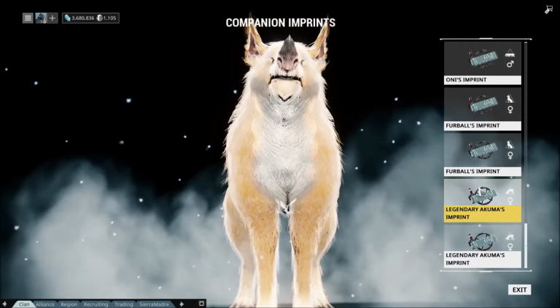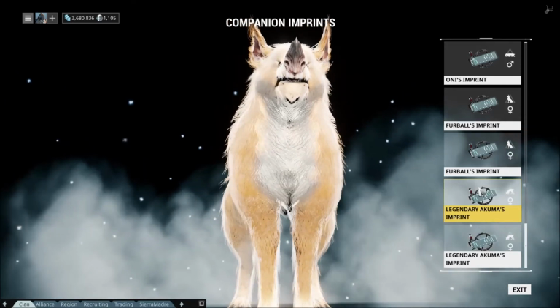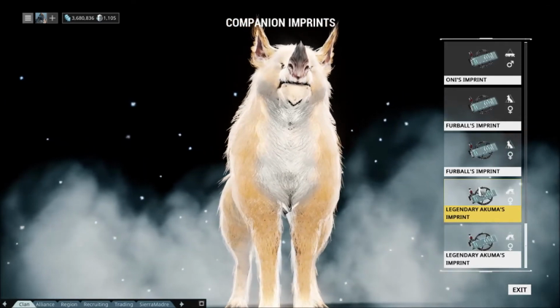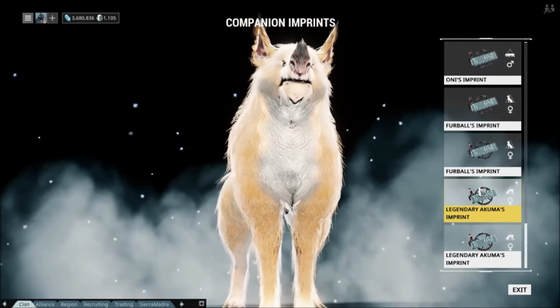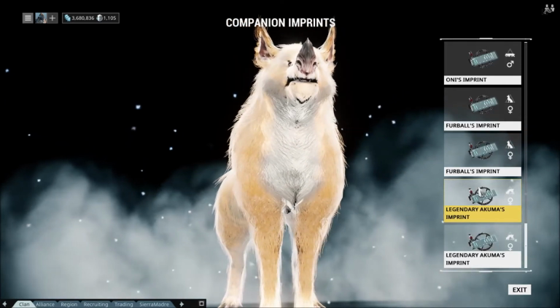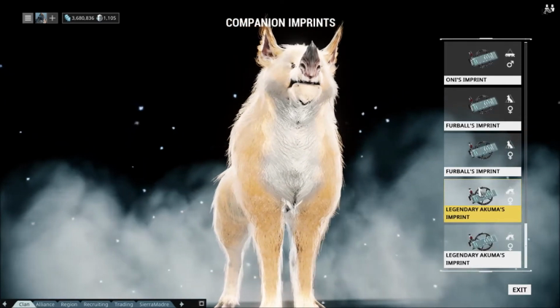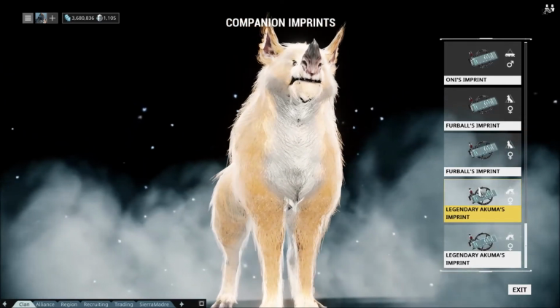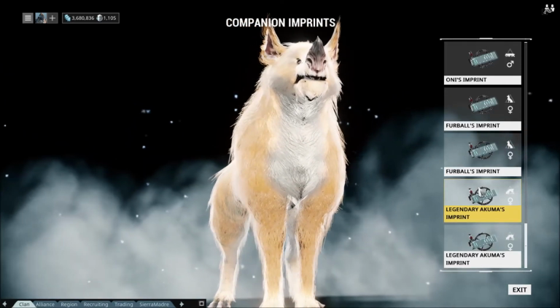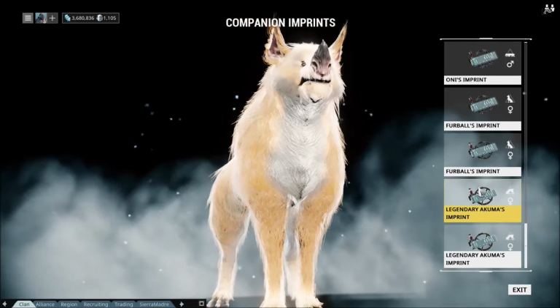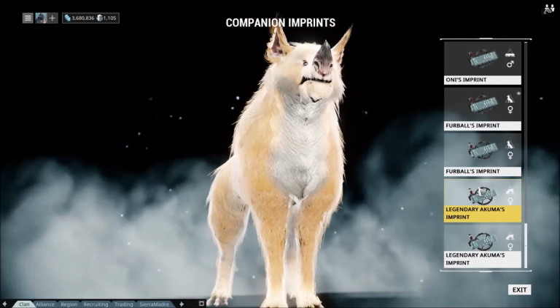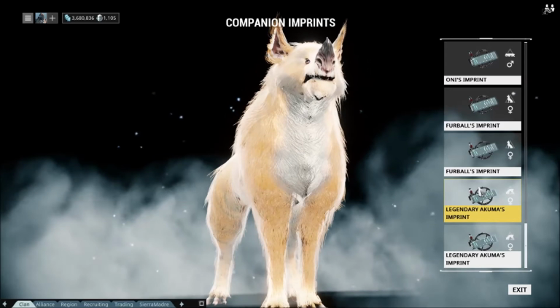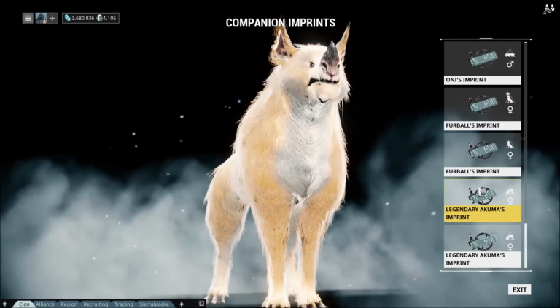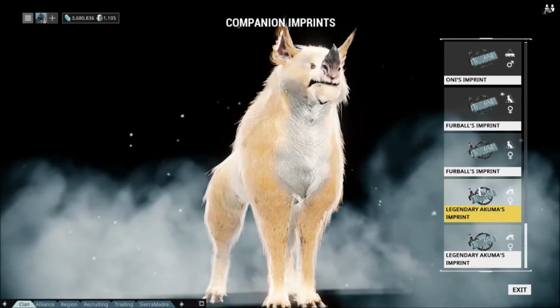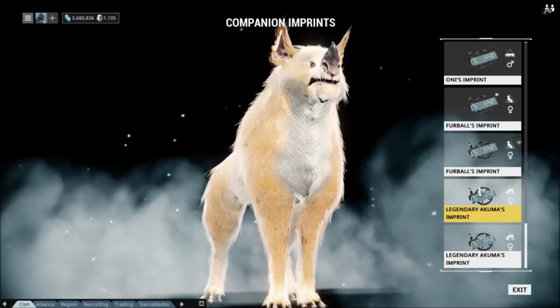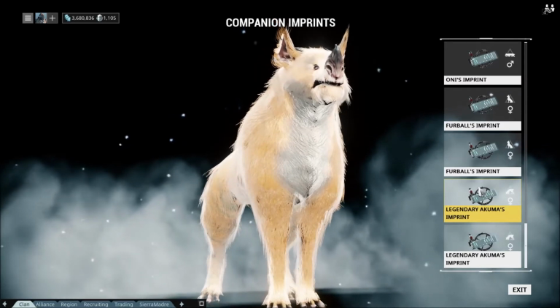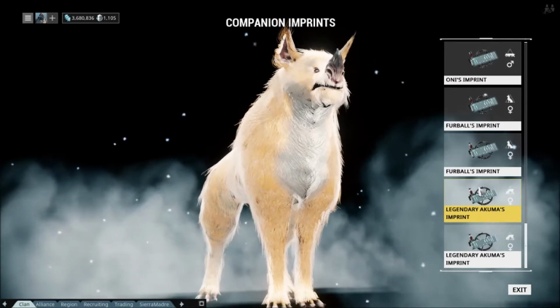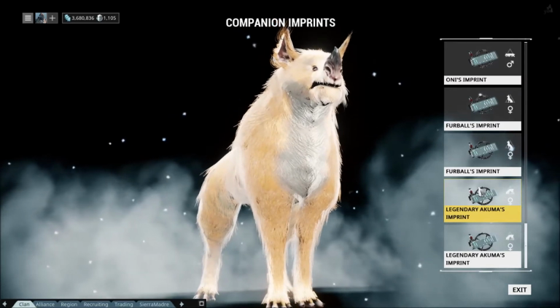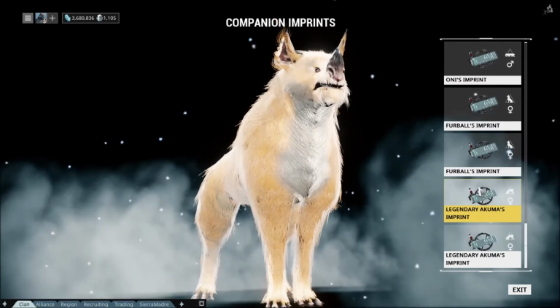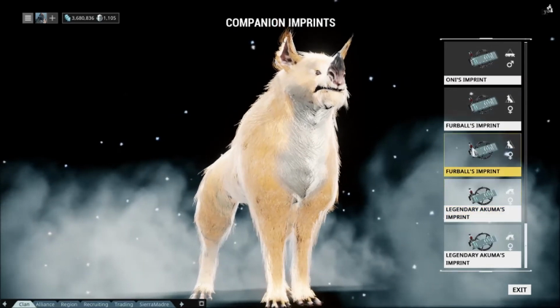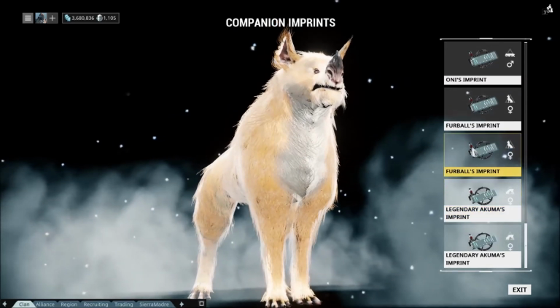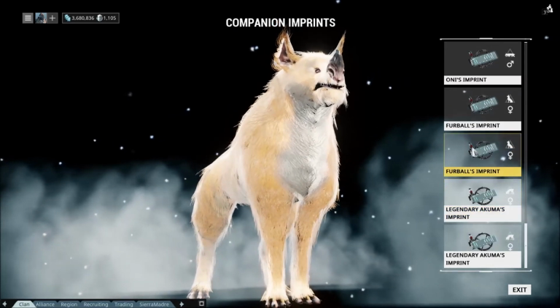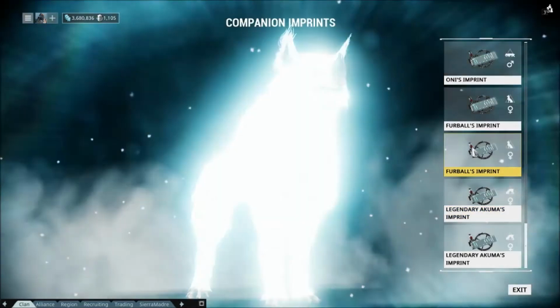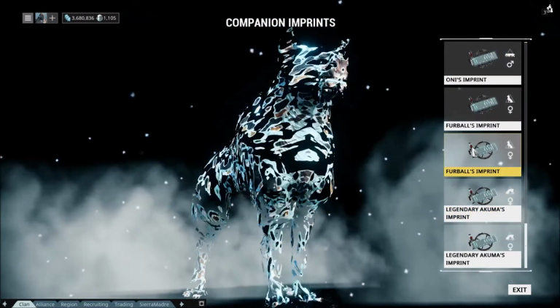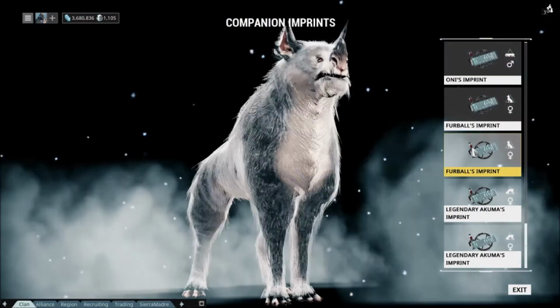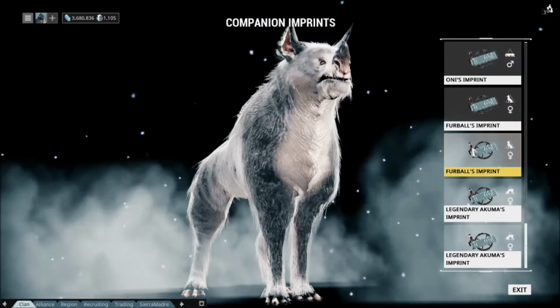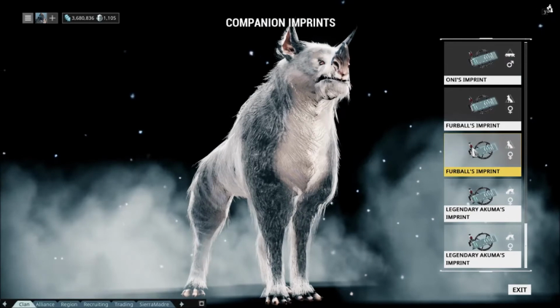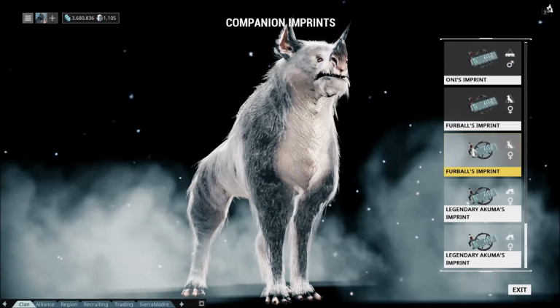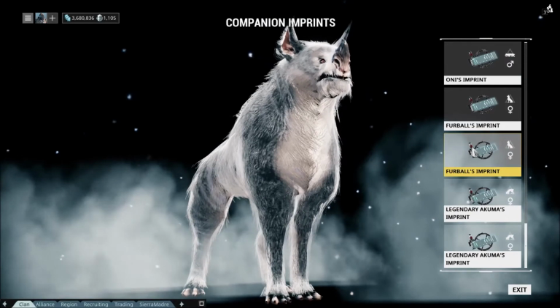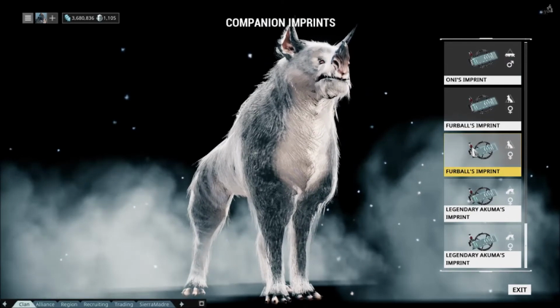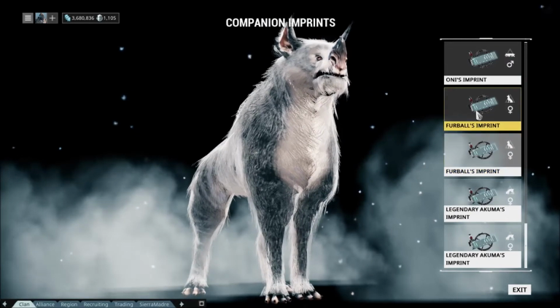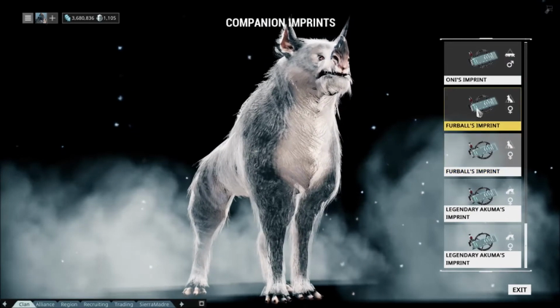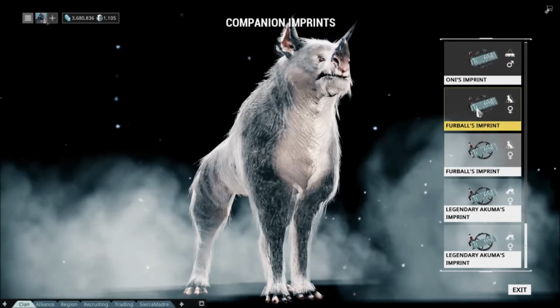So yeah, this is Legendary Akuma's imprint — looking awesome as I said. Single gold. I kind of want some plat for Legendary Akuma.